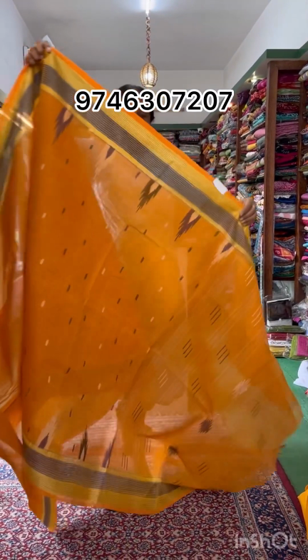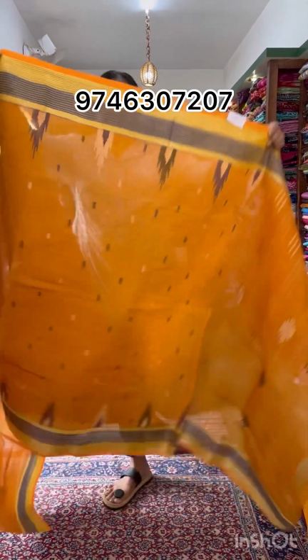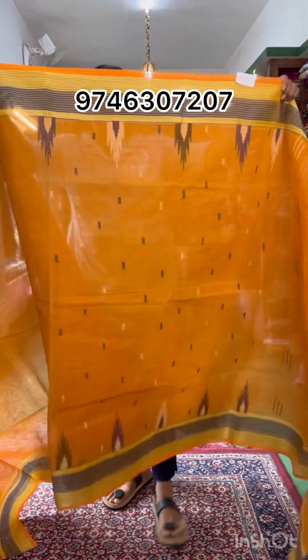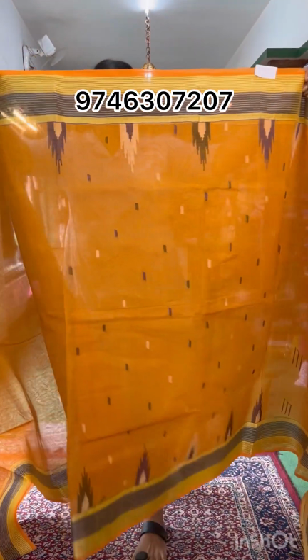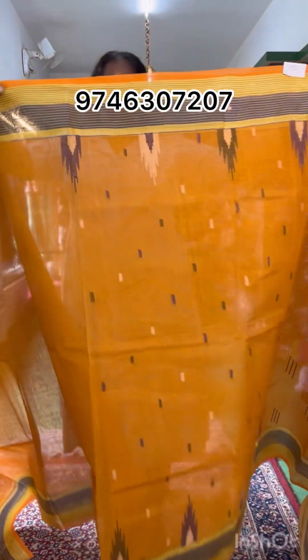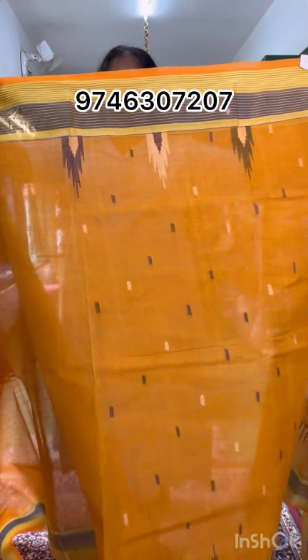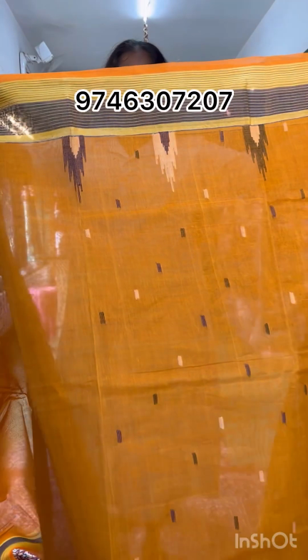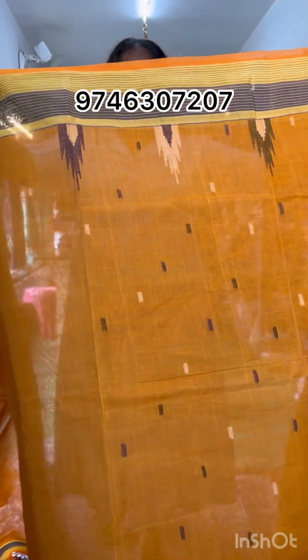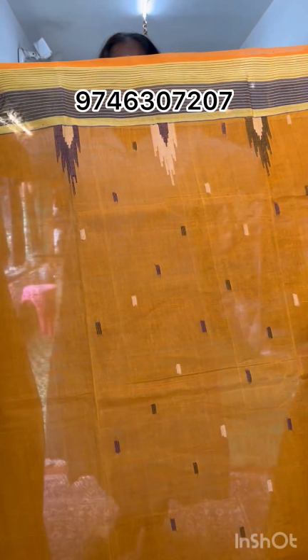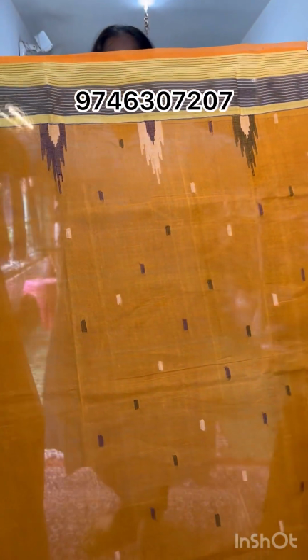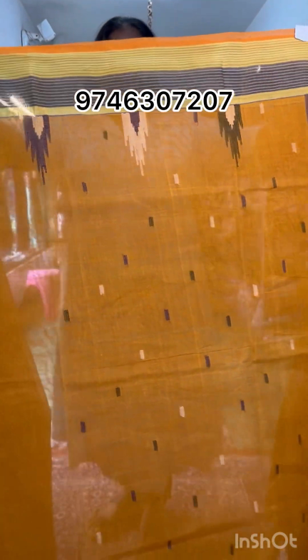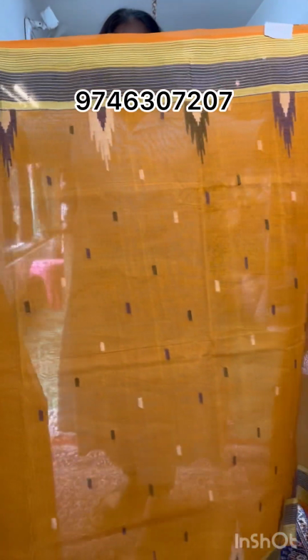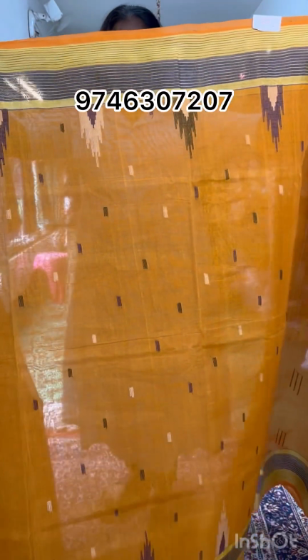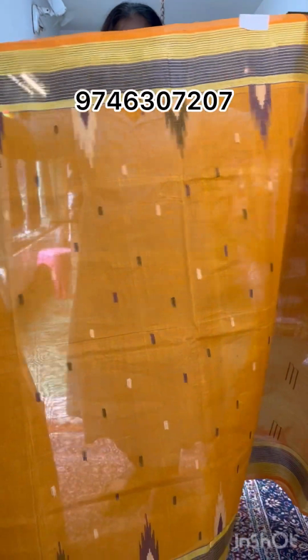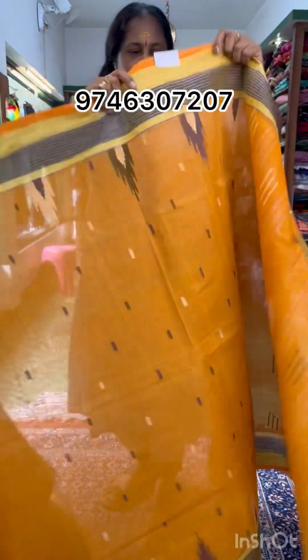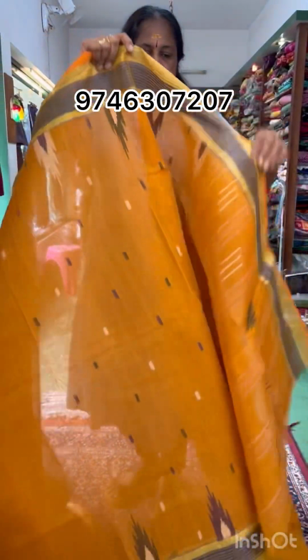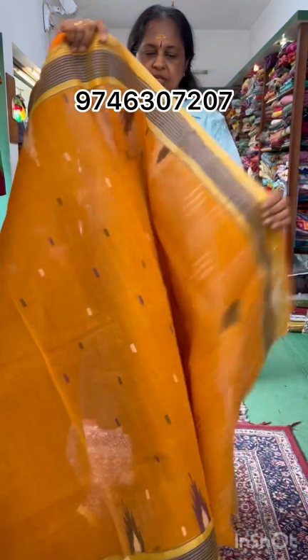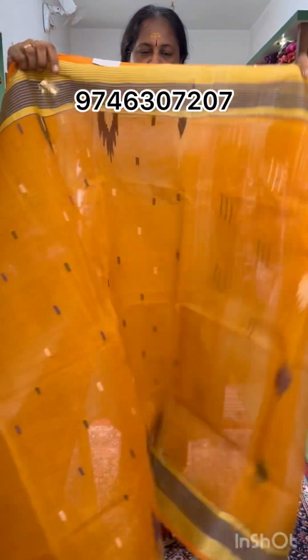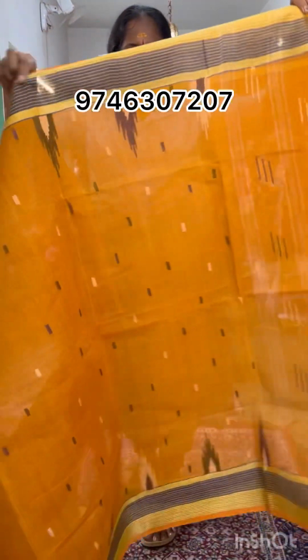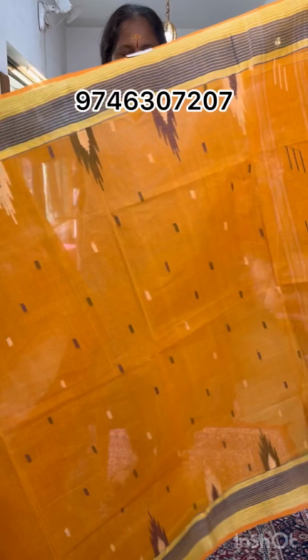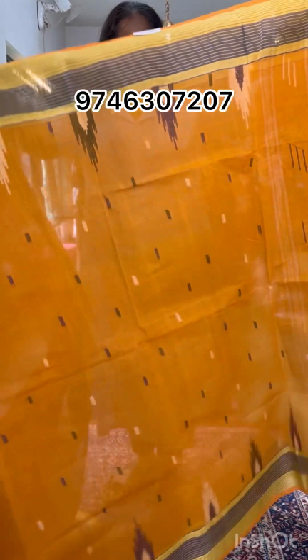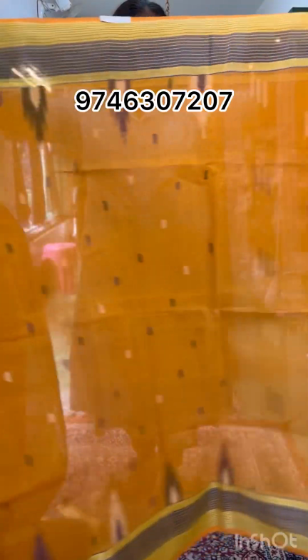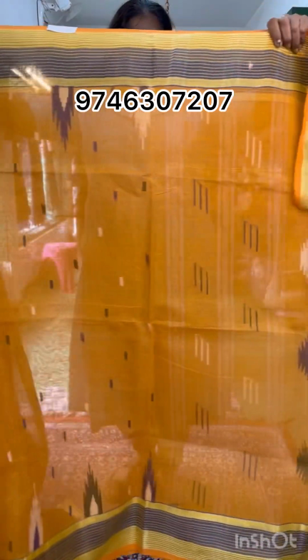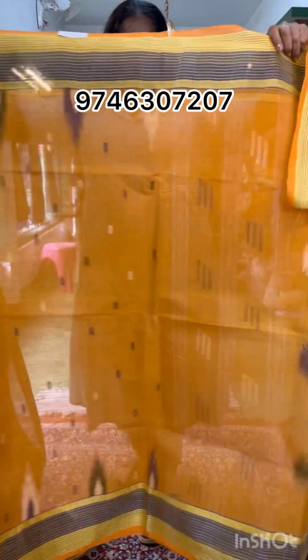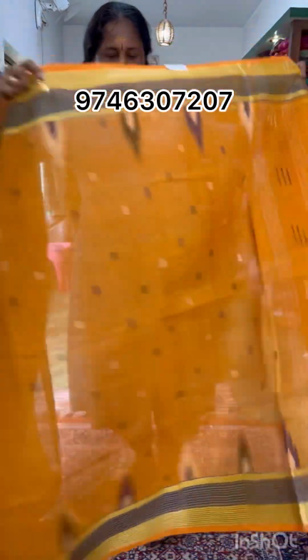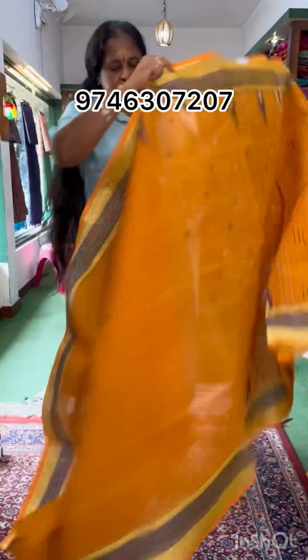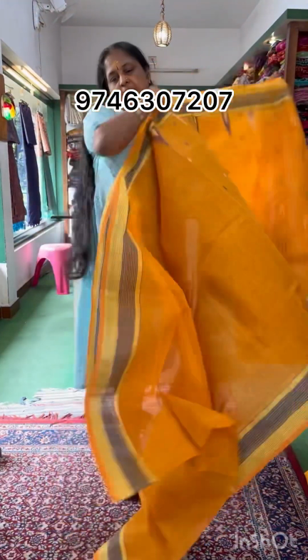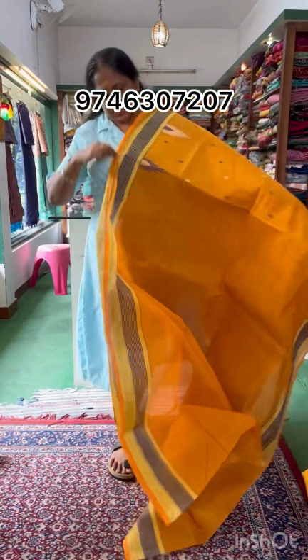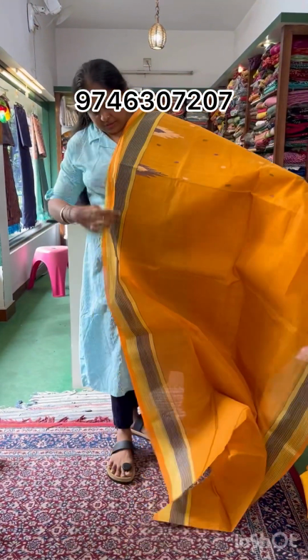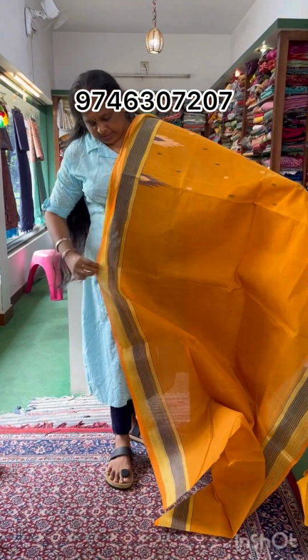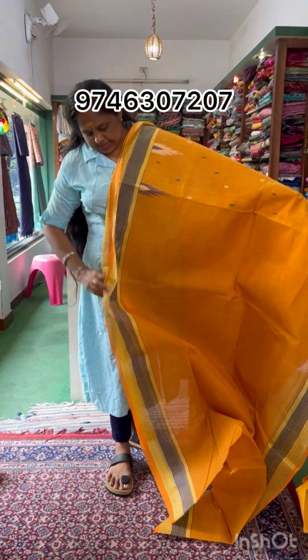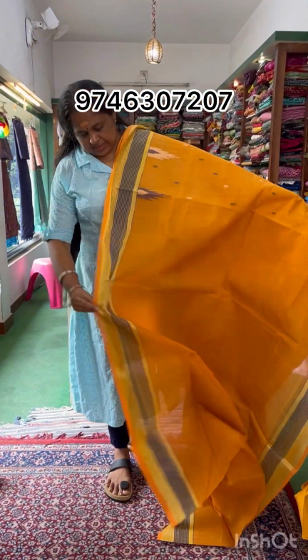This is a navy blue blouse. There is a temple design with threadwork. This is the size of a navy blue blouse.